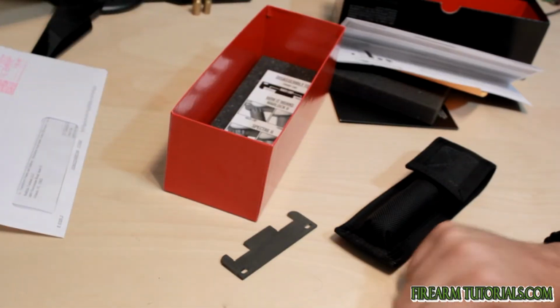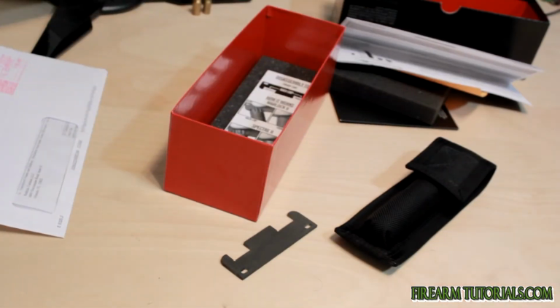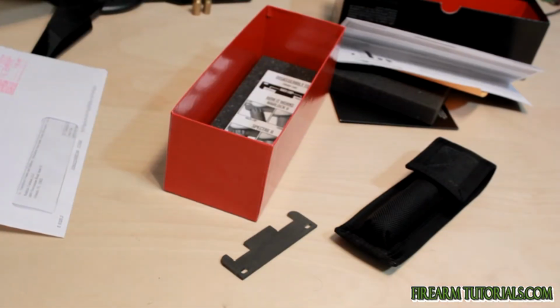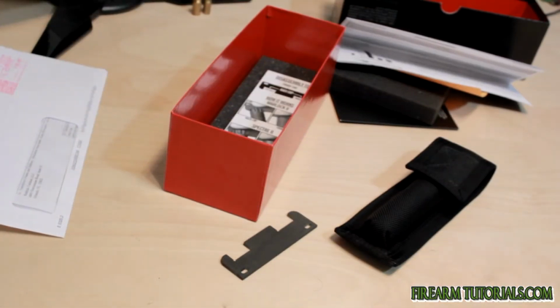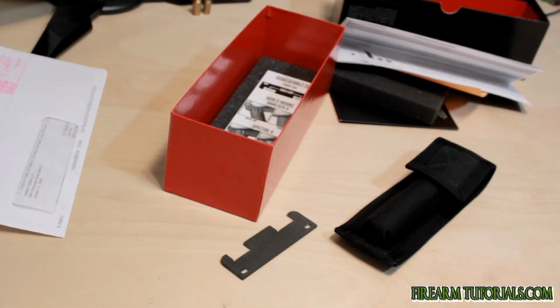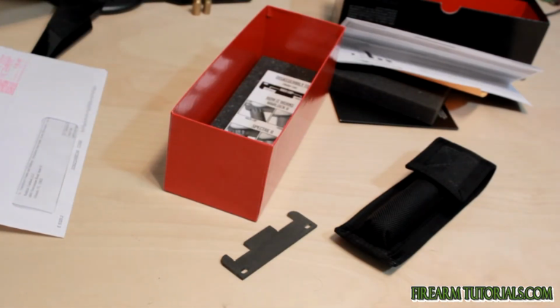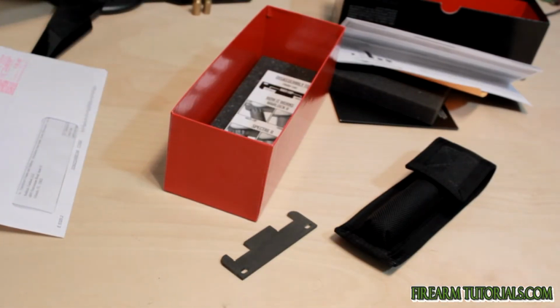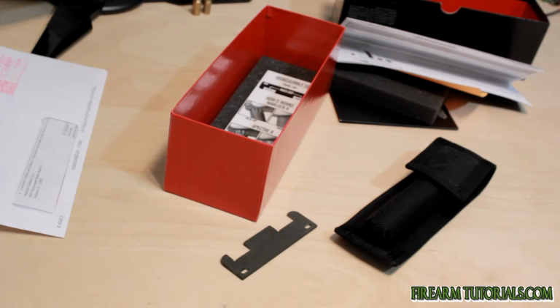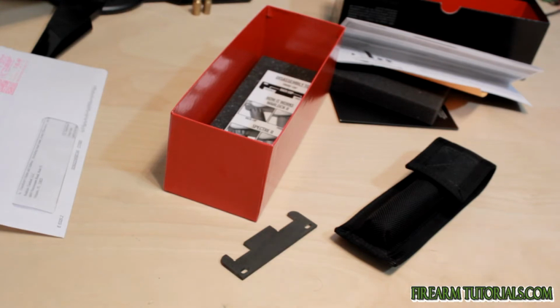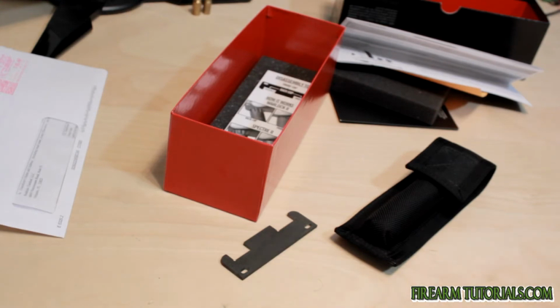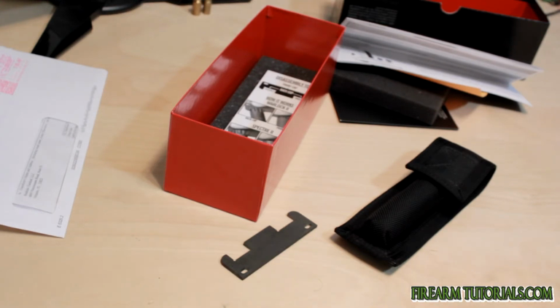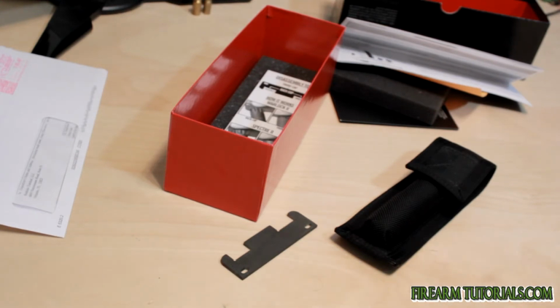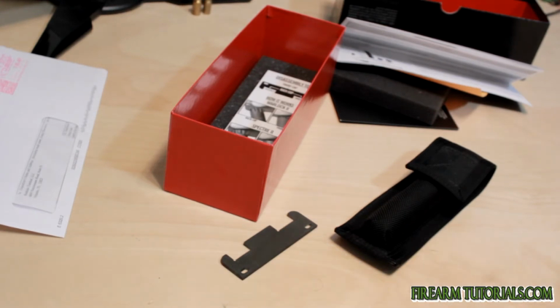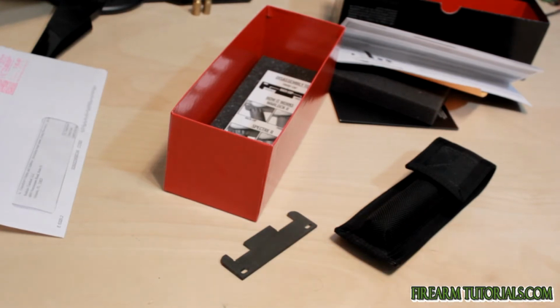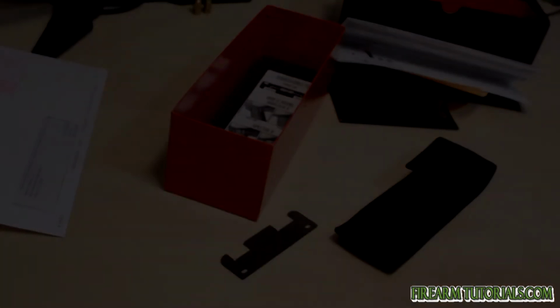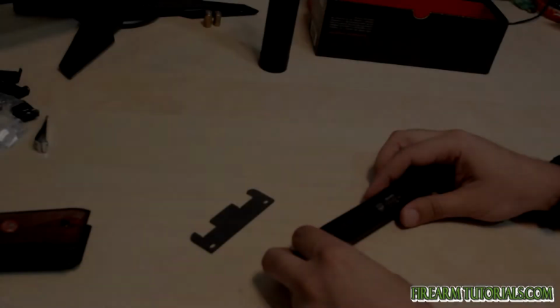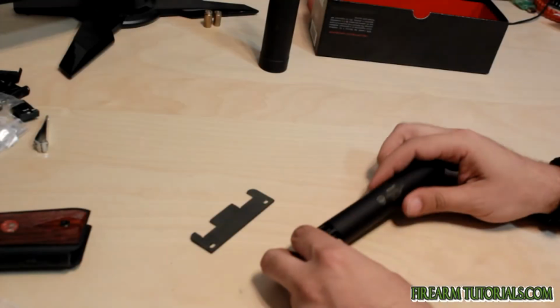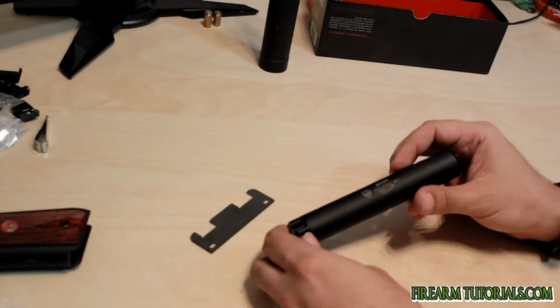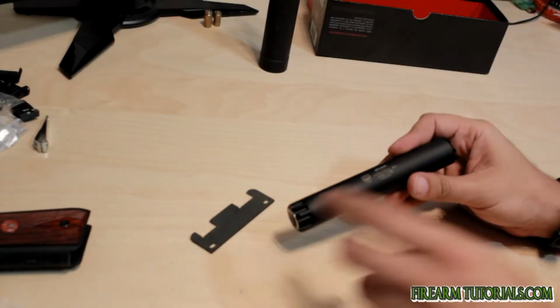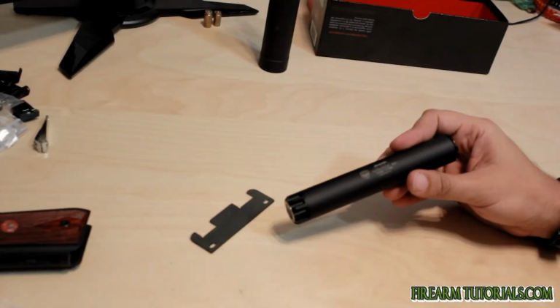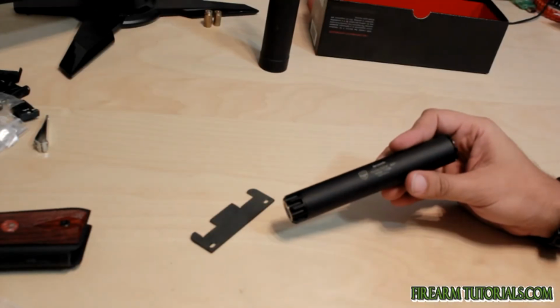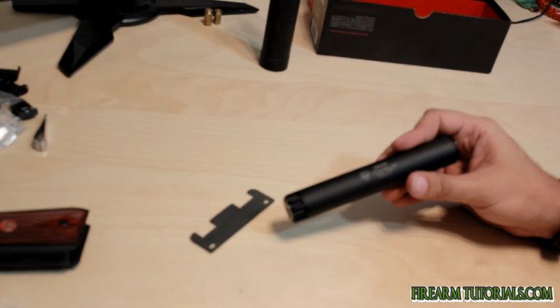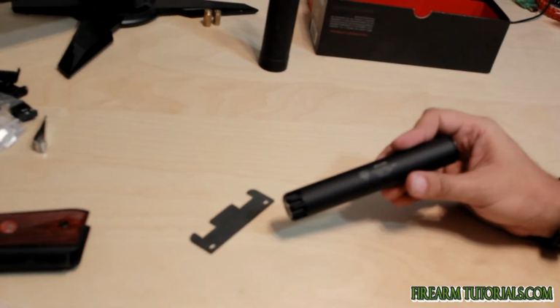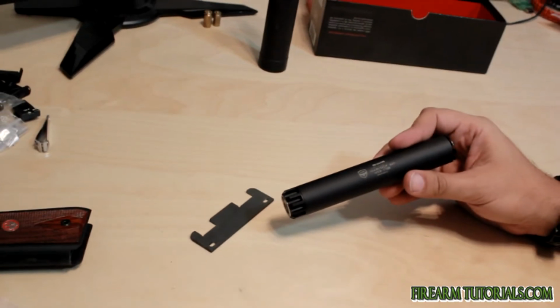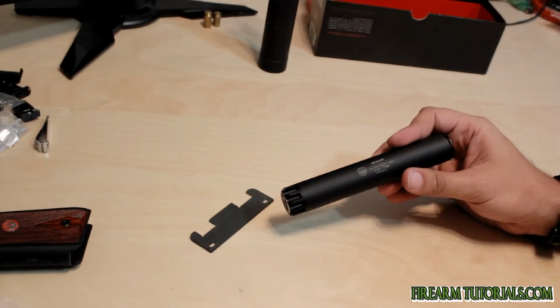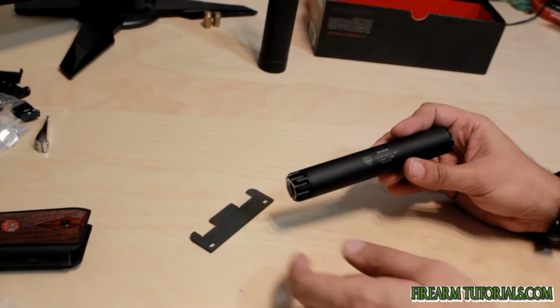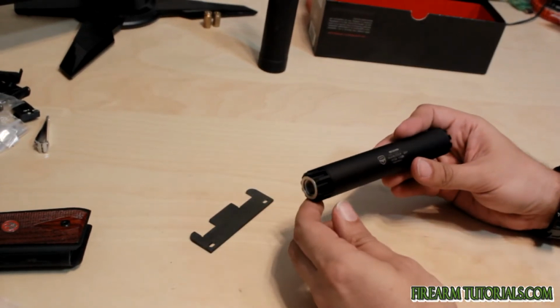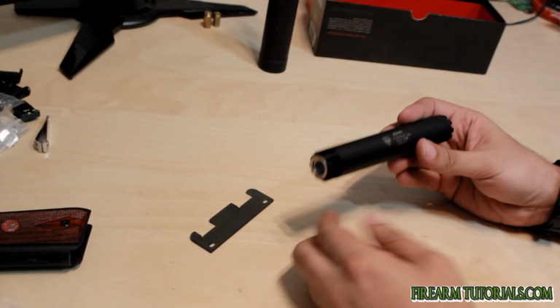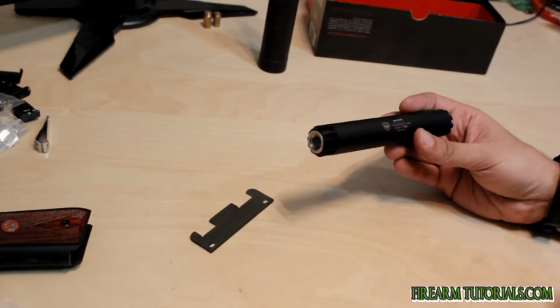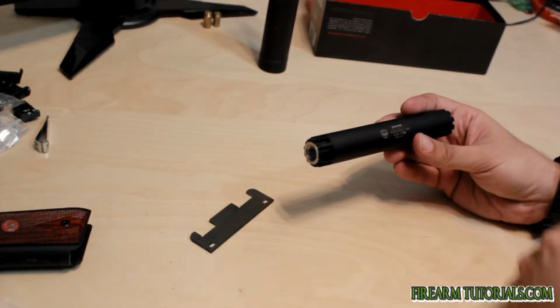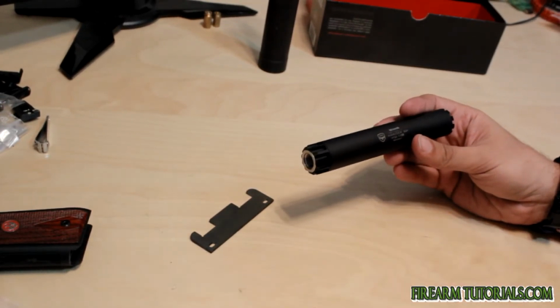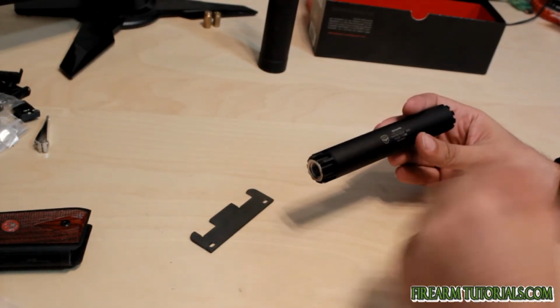I'm going to go ahead and take it out and use it a little bit, and we'll see what it looks like after I'm done. All right, we're back. So my plans didn't go quite as I had wanted them to go.